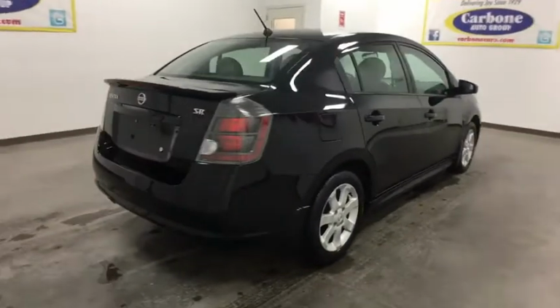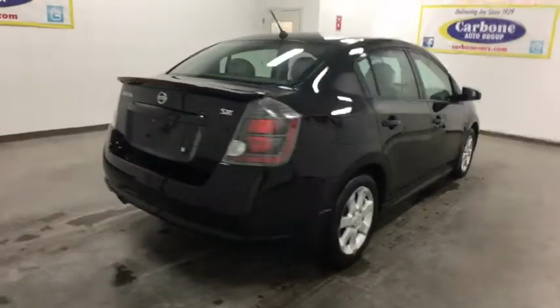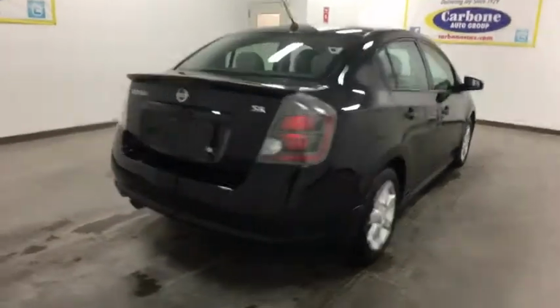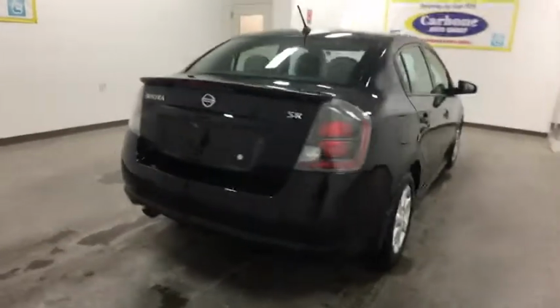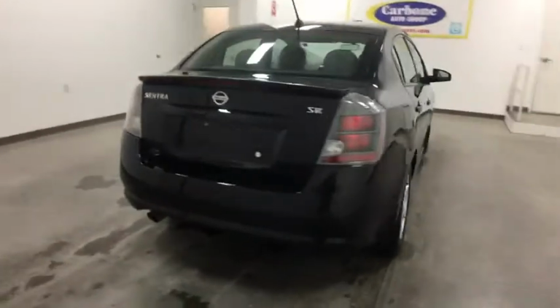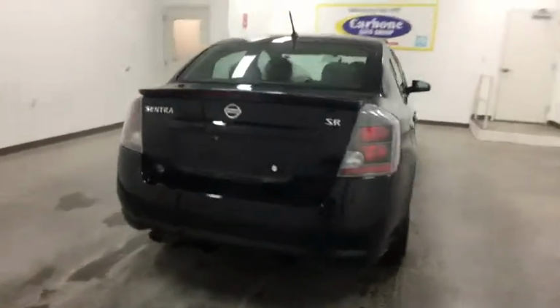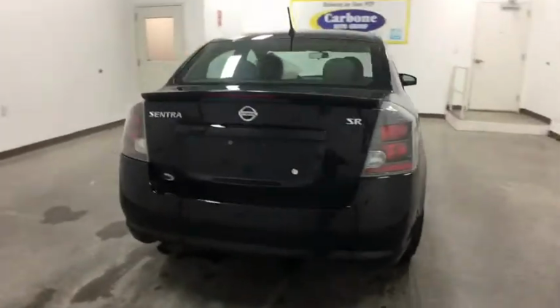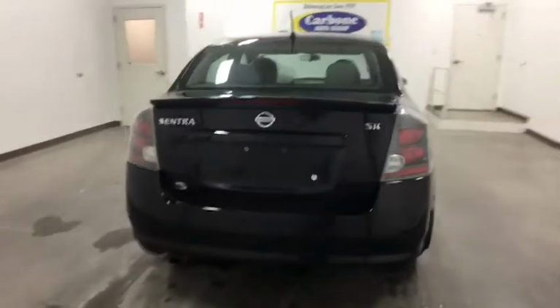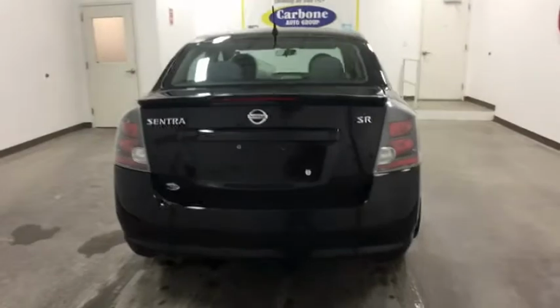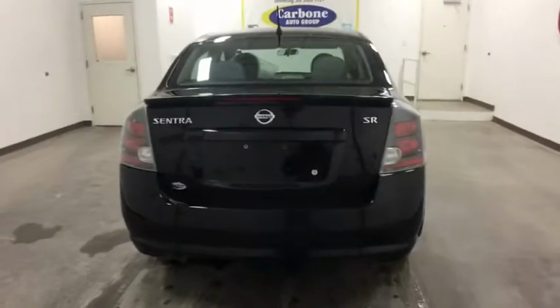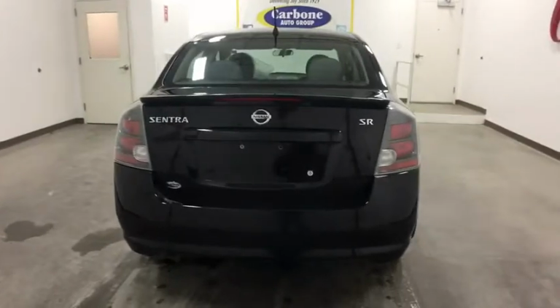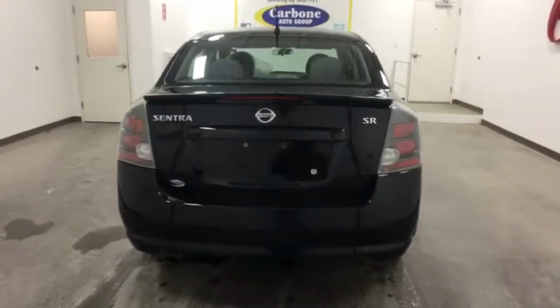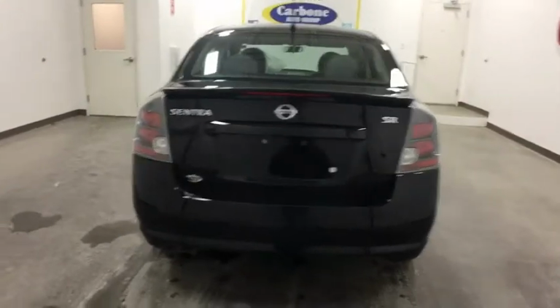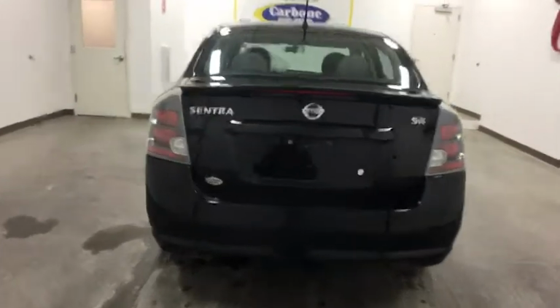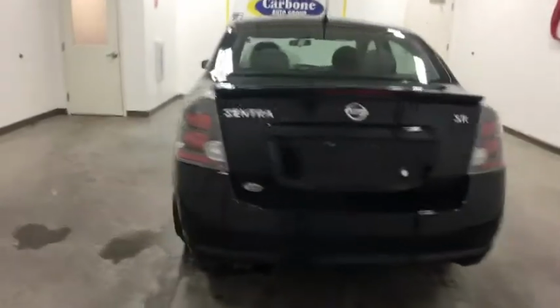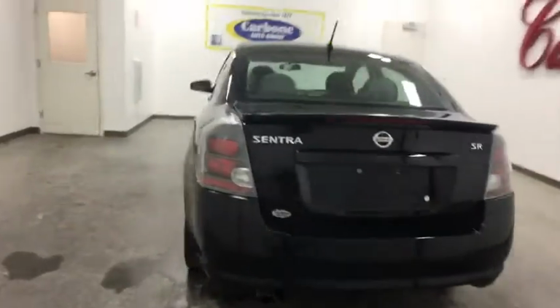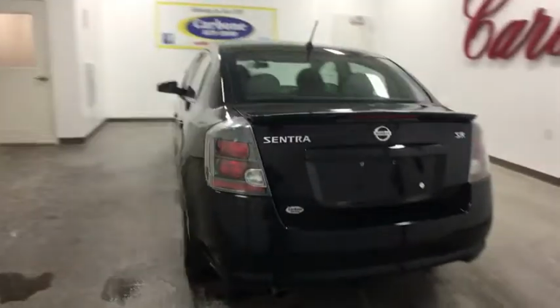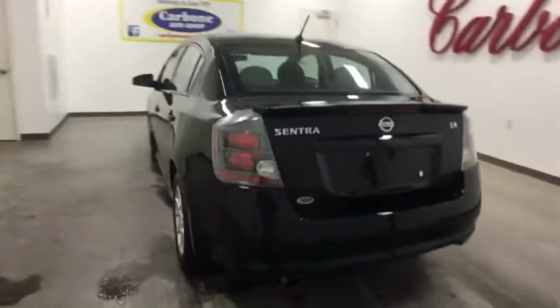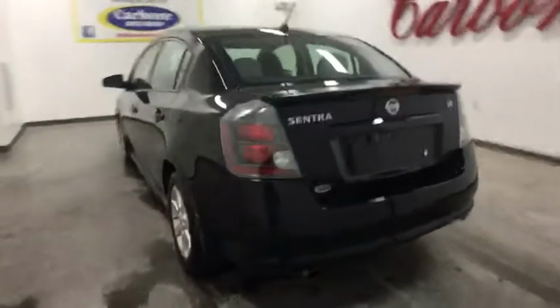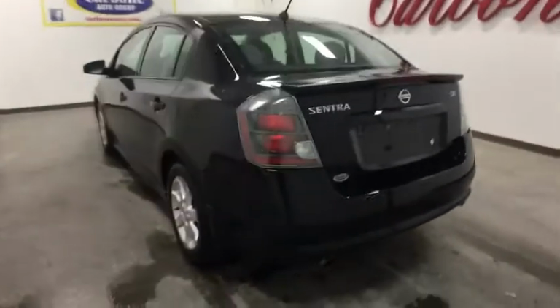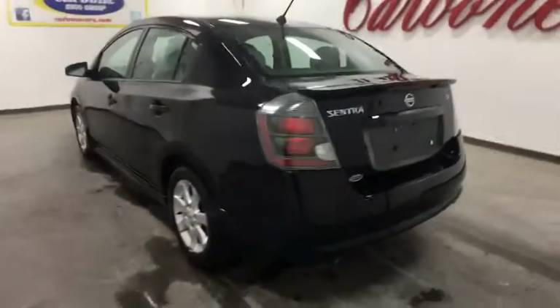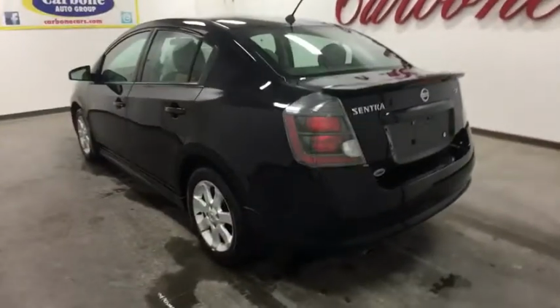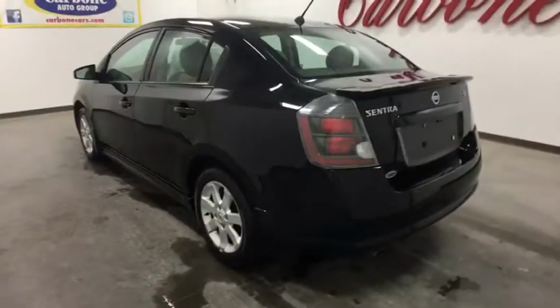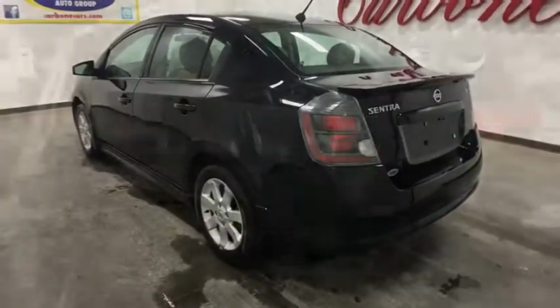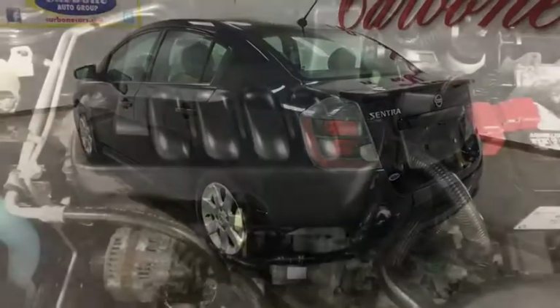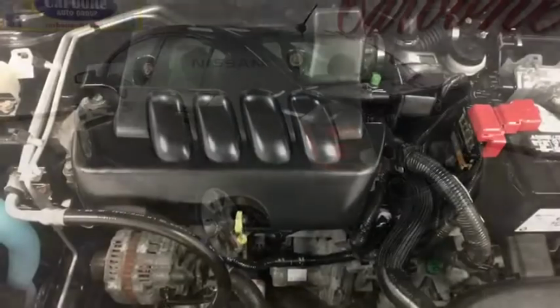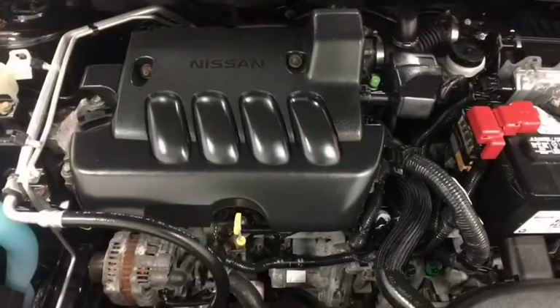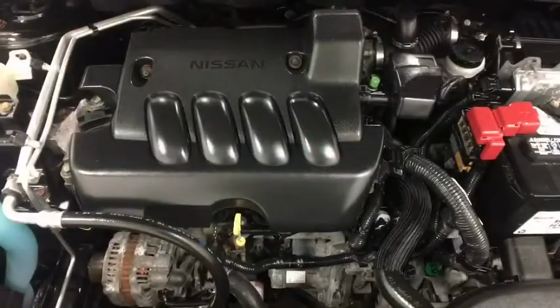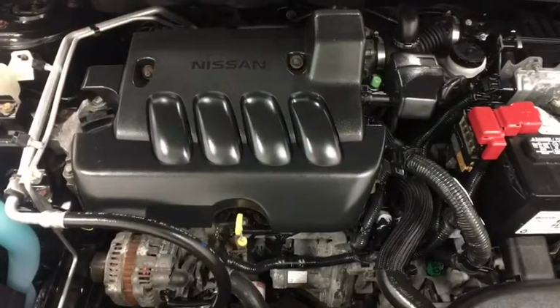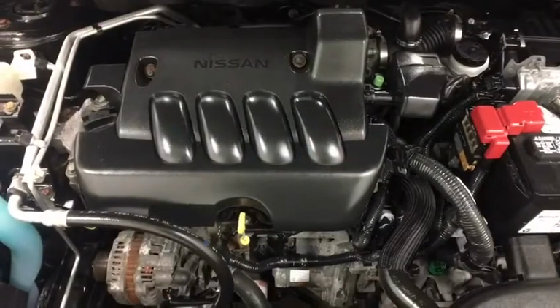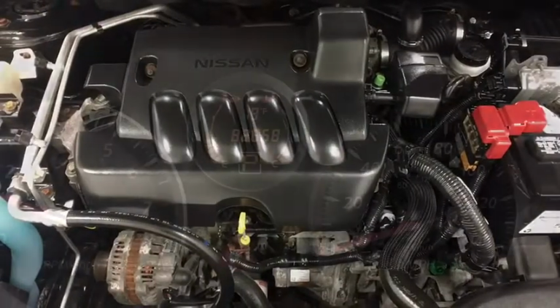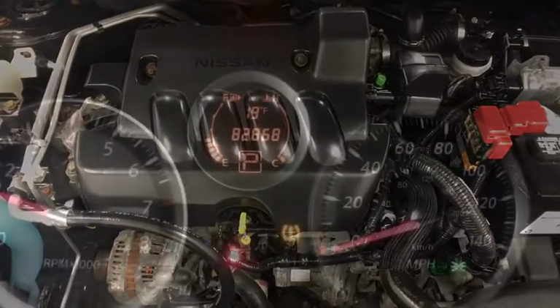Anti-lock braking system, keyless entry, steering wheel audio controls, power steering, adjustable steering wheel, cruise control, aluminum wheels, front wheel drive.